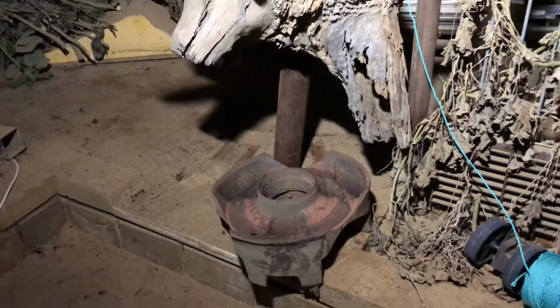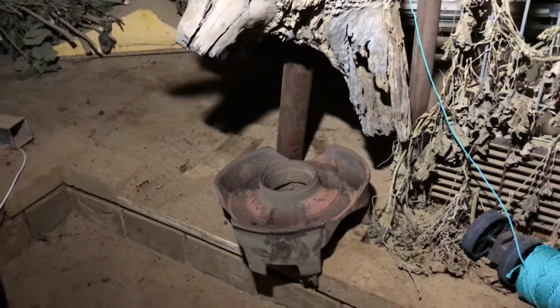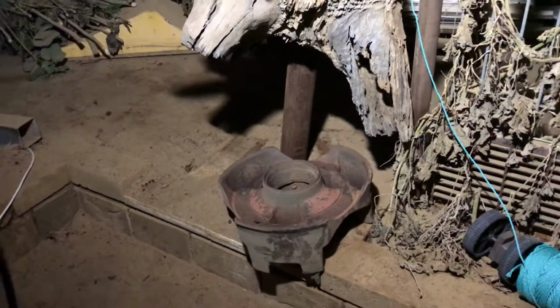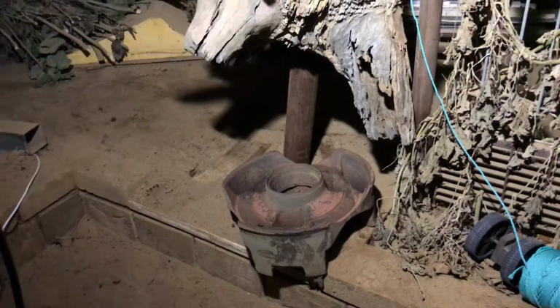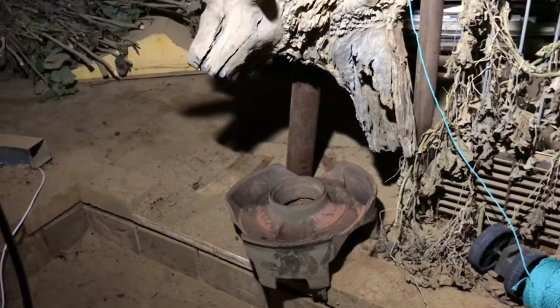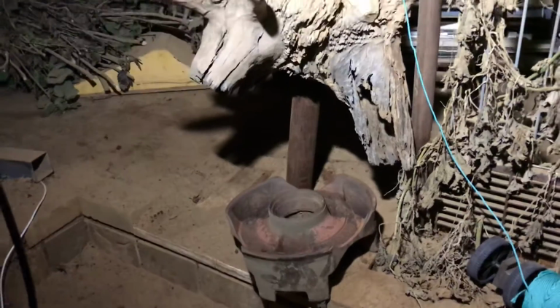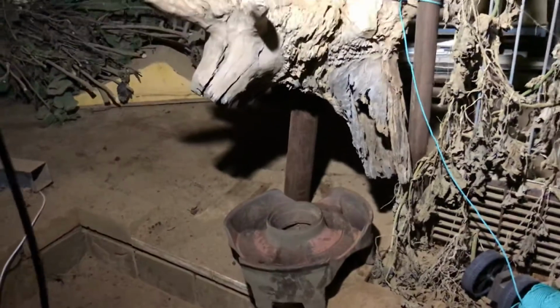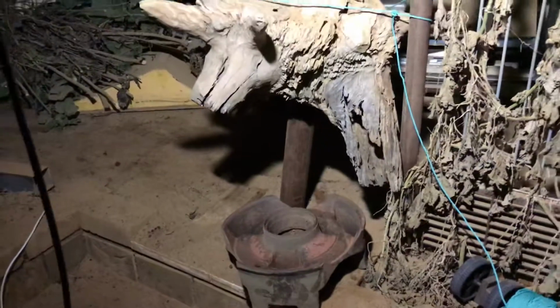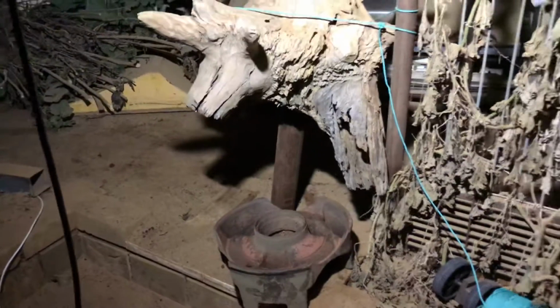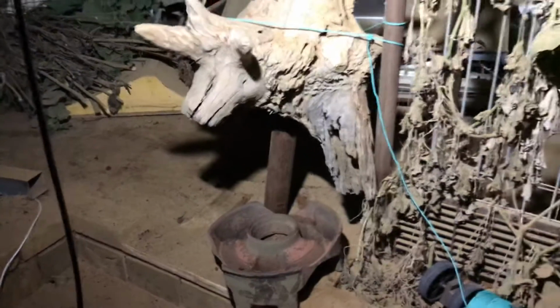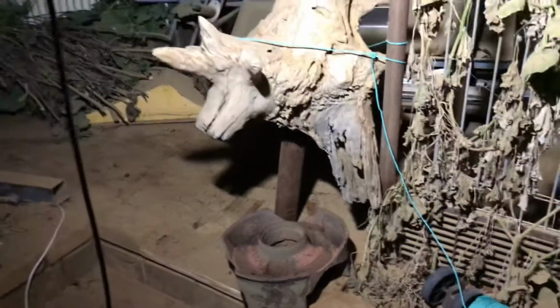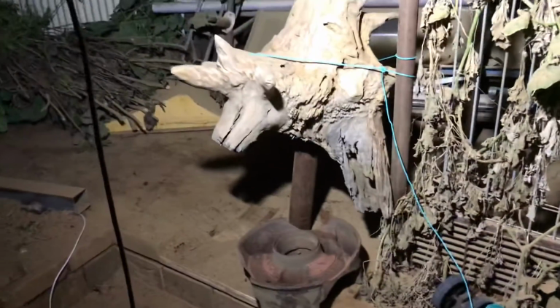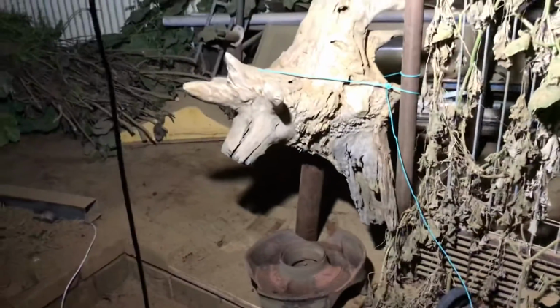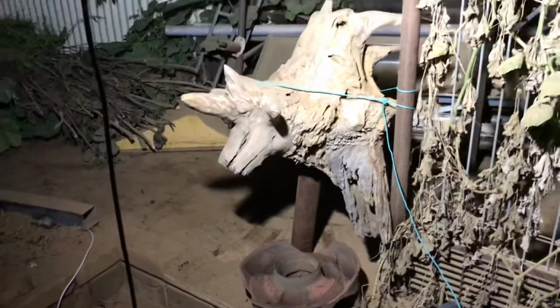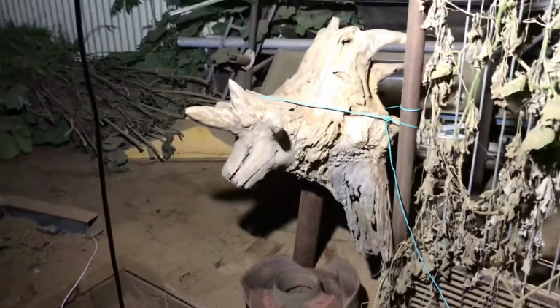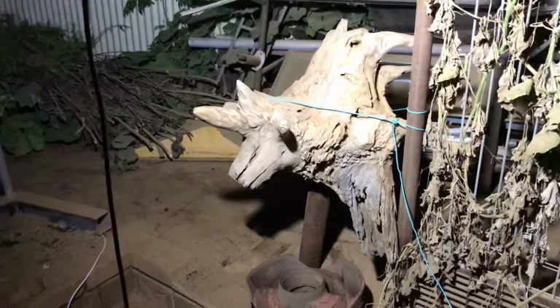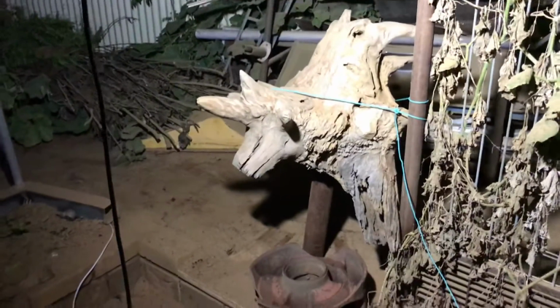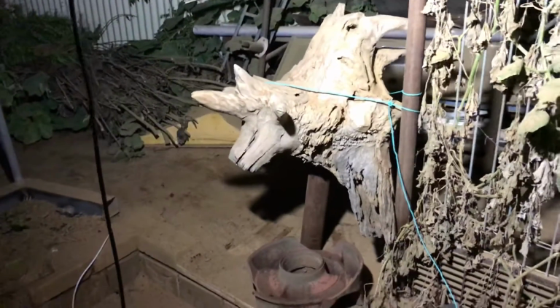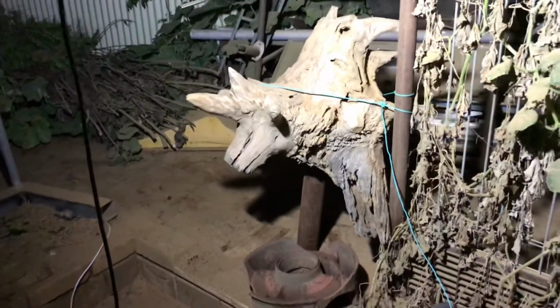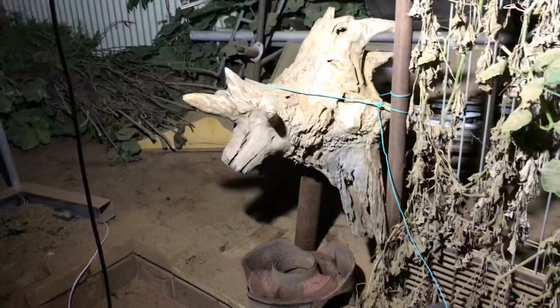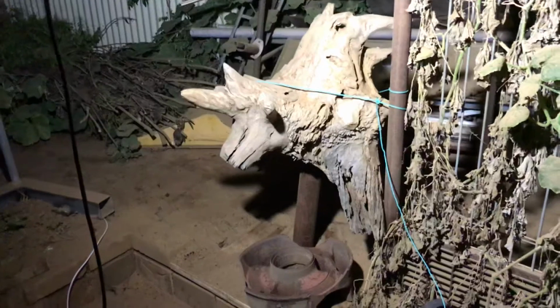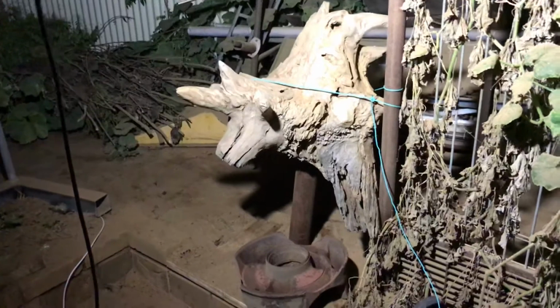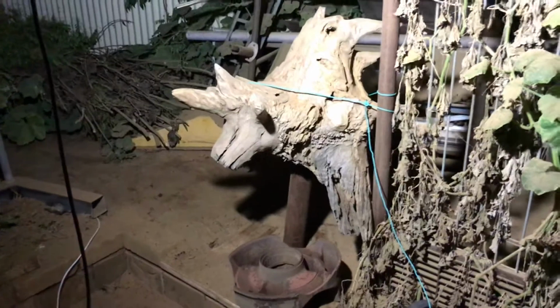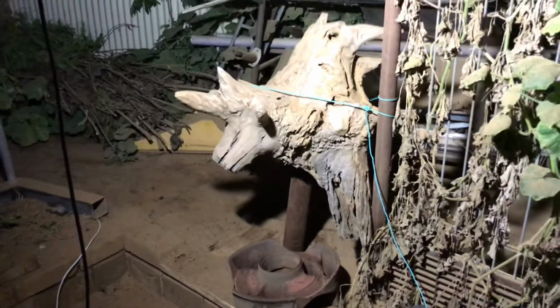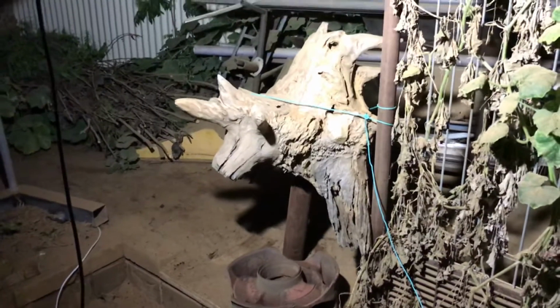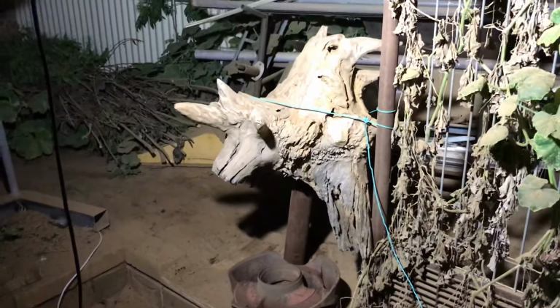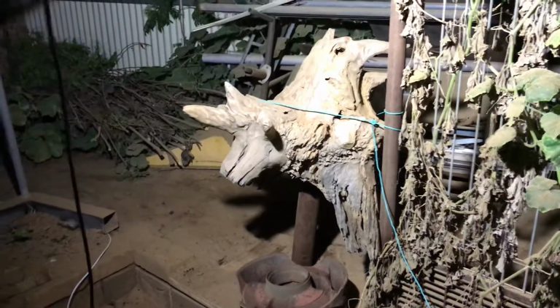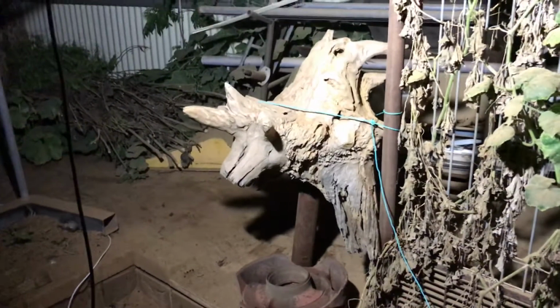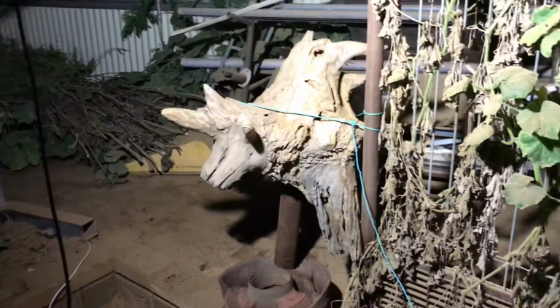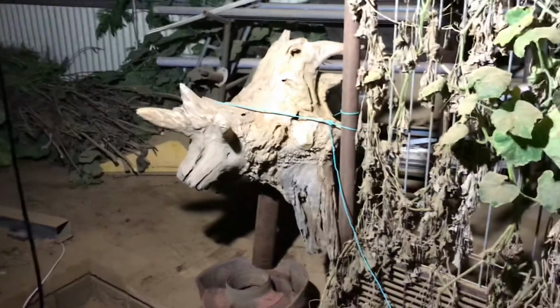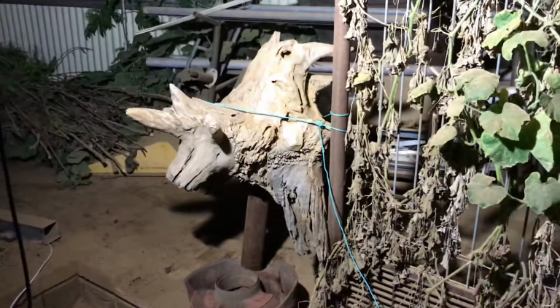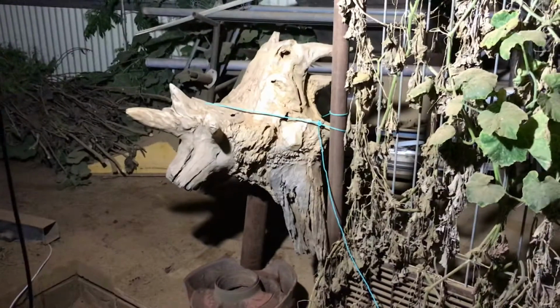That'll give me a bottom, and I'm going to grind away those horns, and it's going to be some kind of dinosaur looking dude.